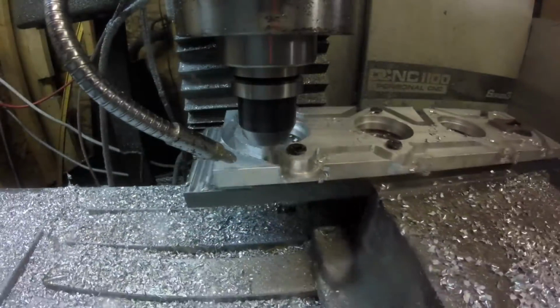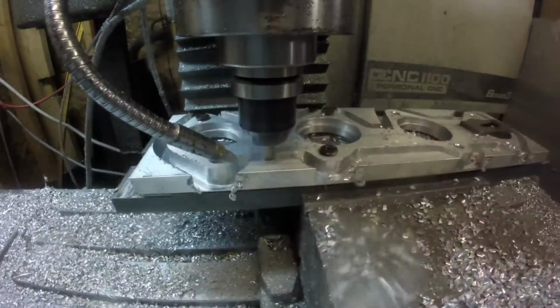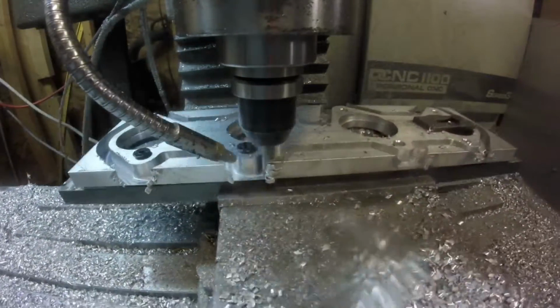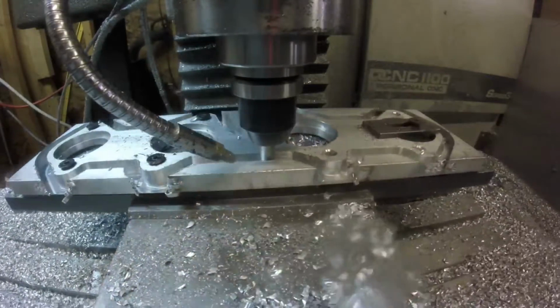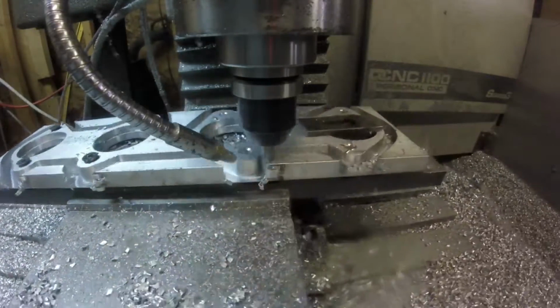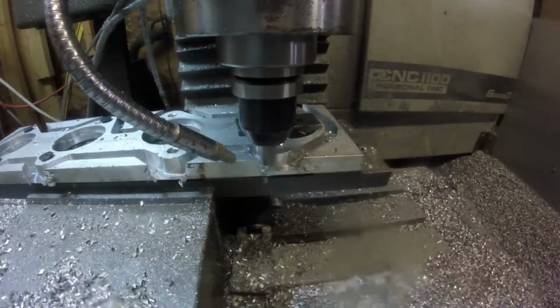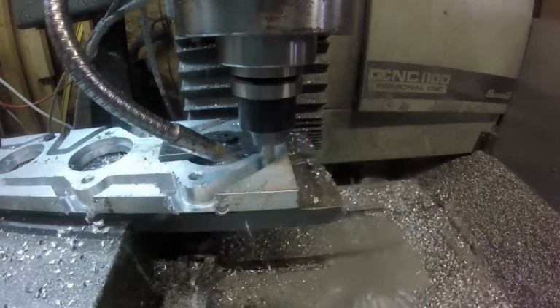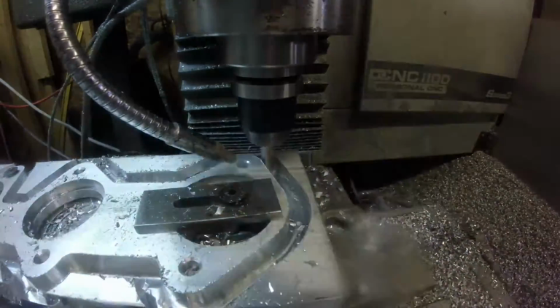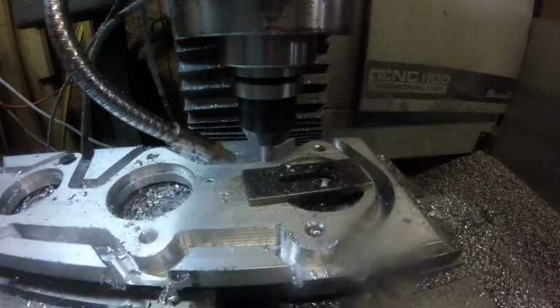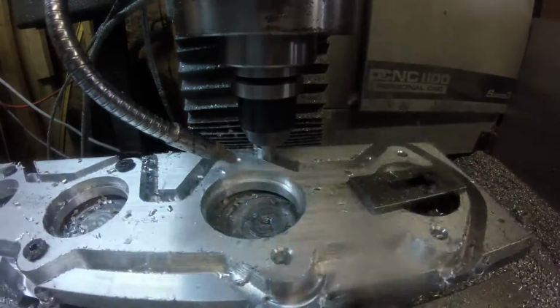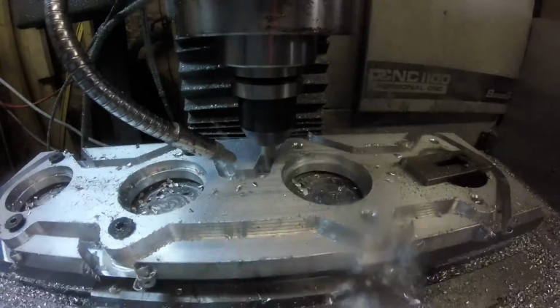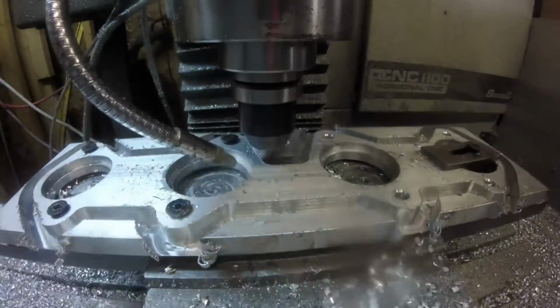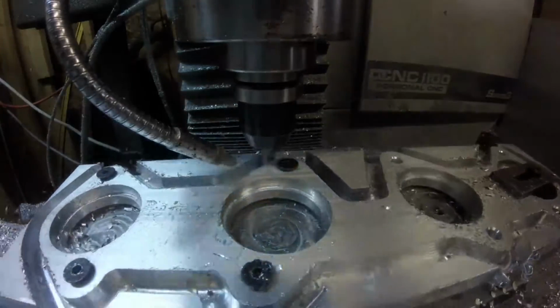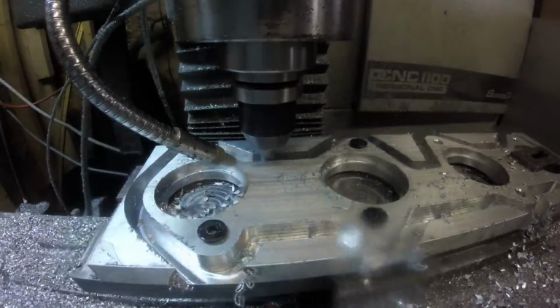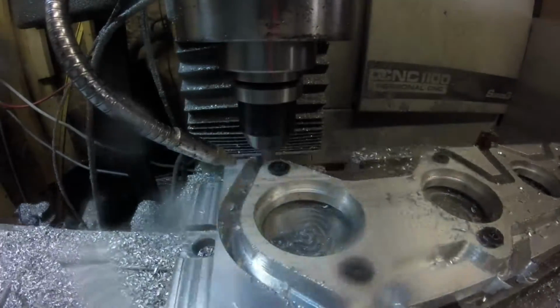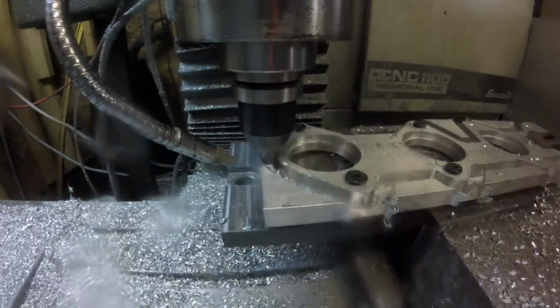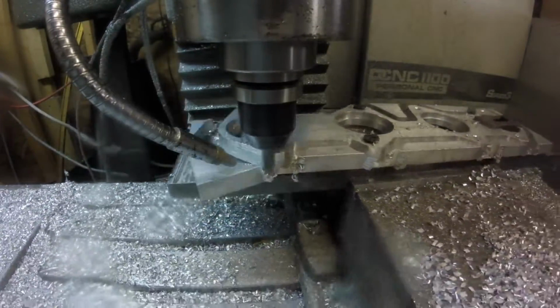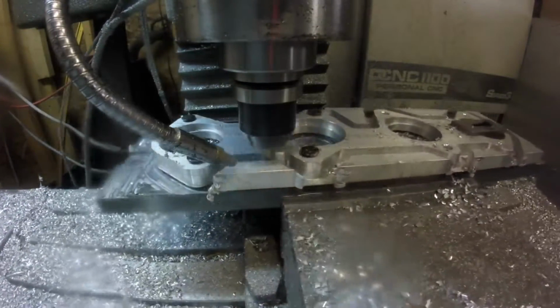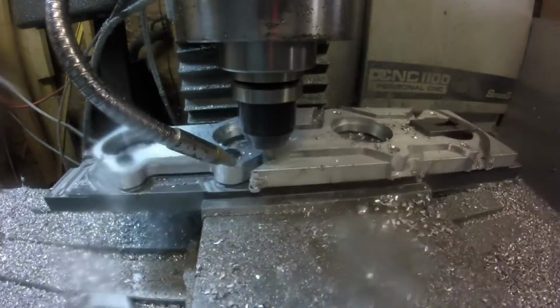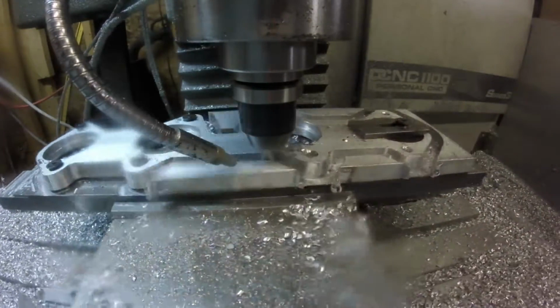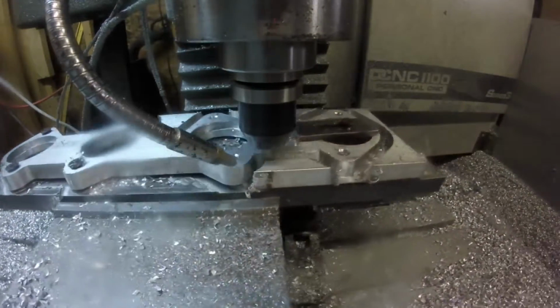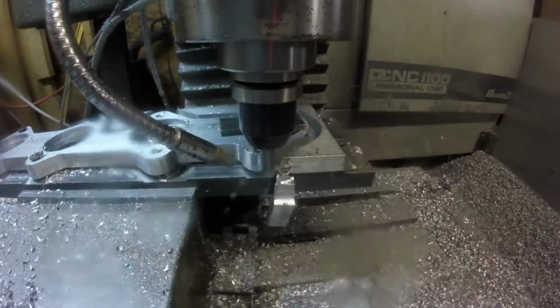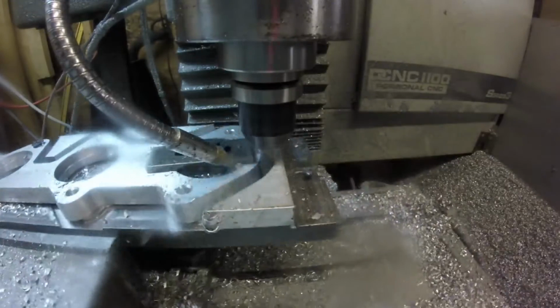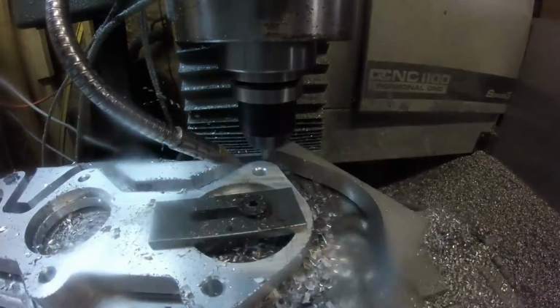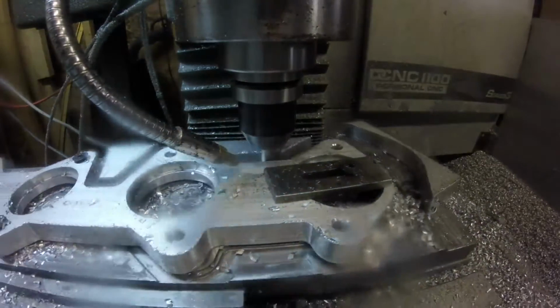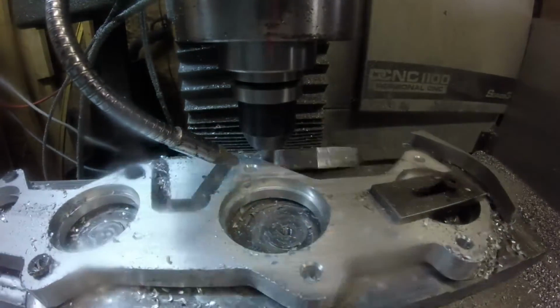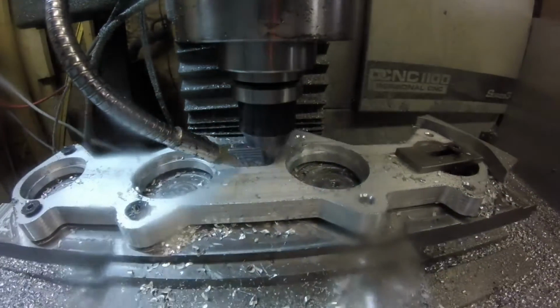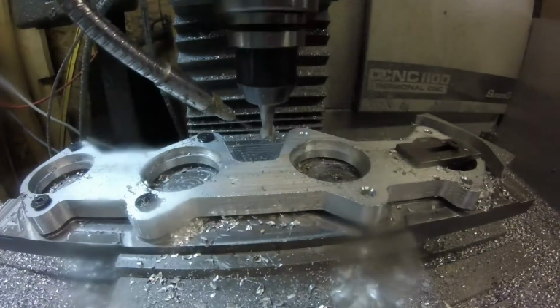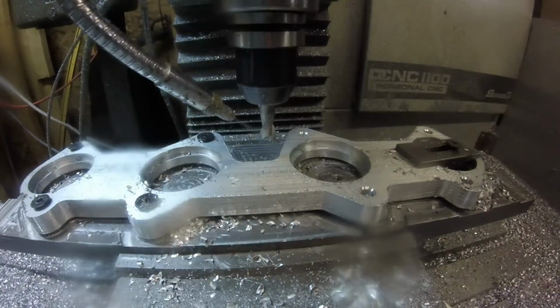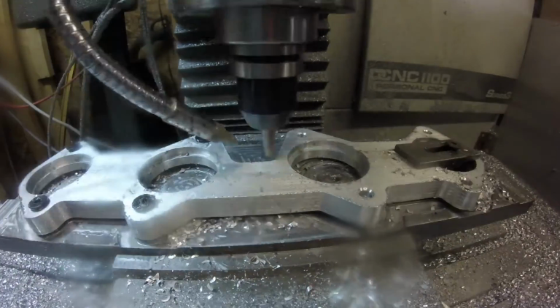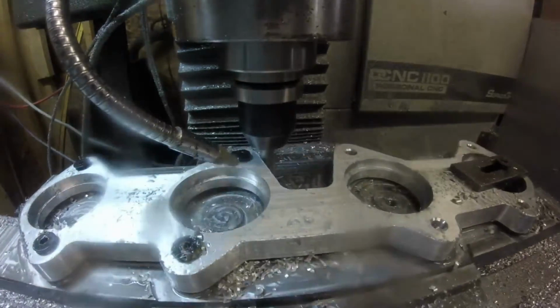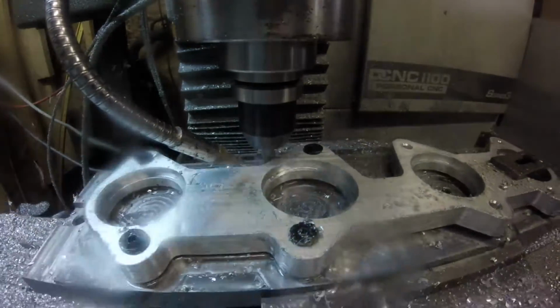I've been chasing the outline multiple times, but I think I'm going to do a little more research and some test cuts to get more use out of that cutter. And here we go with the finish pass.